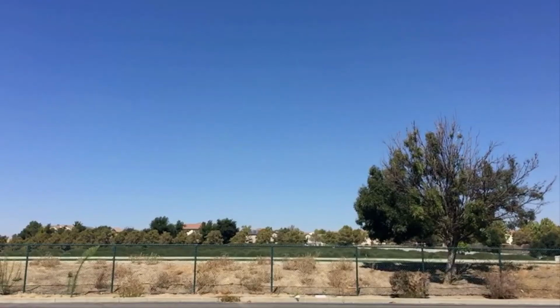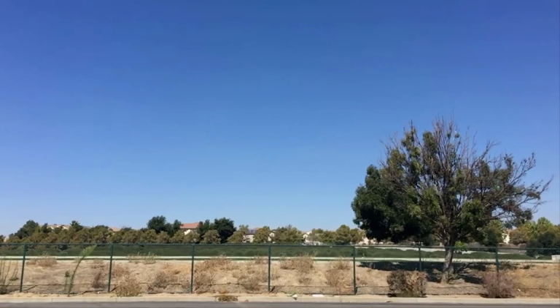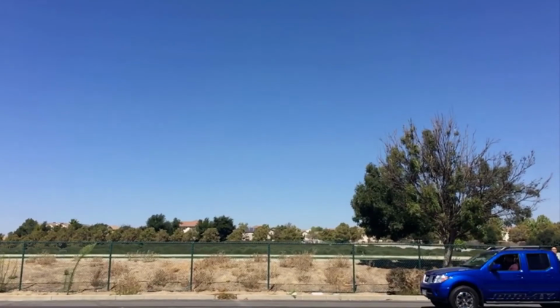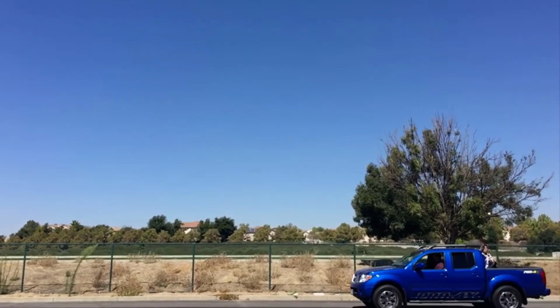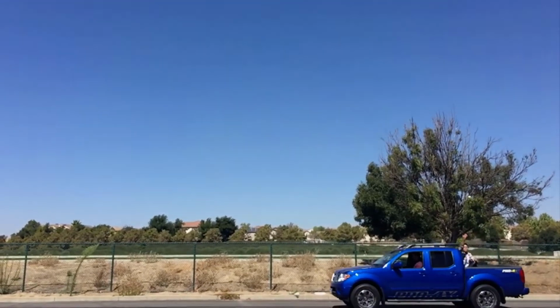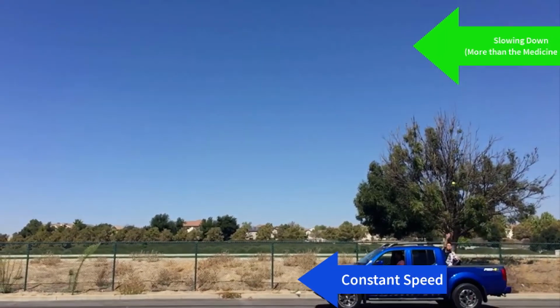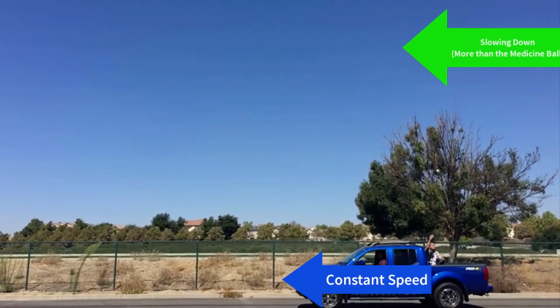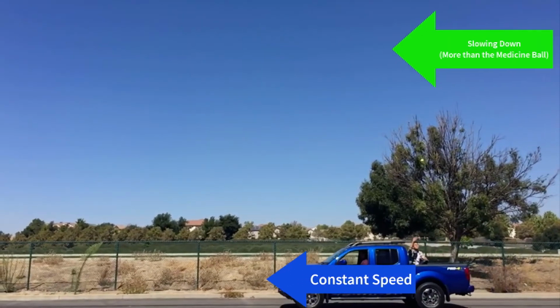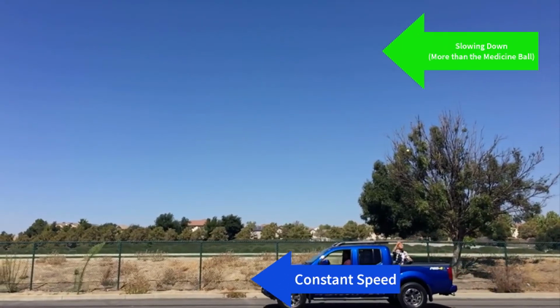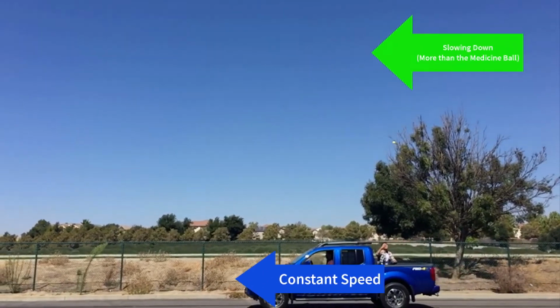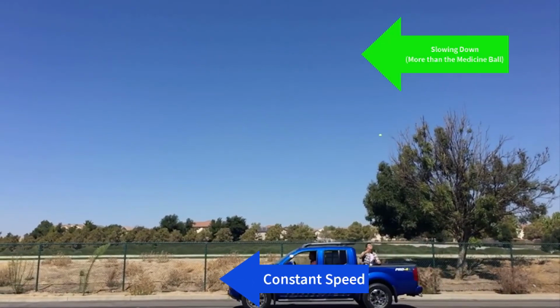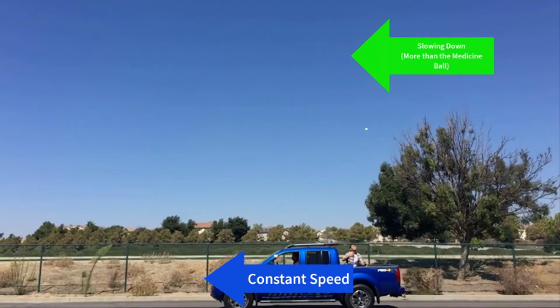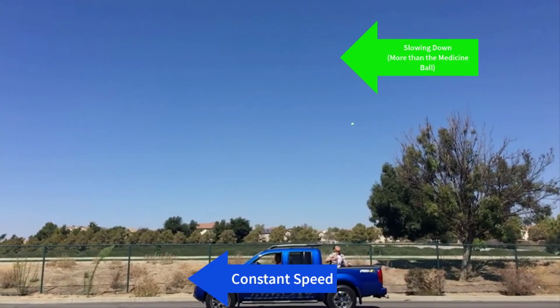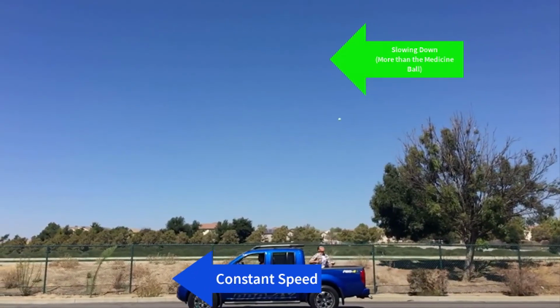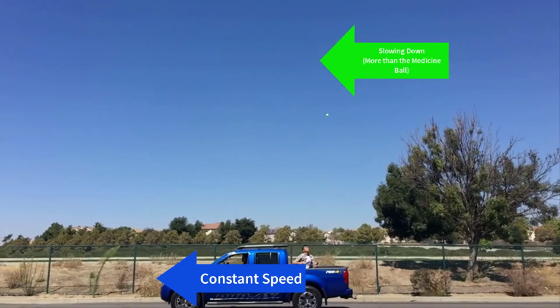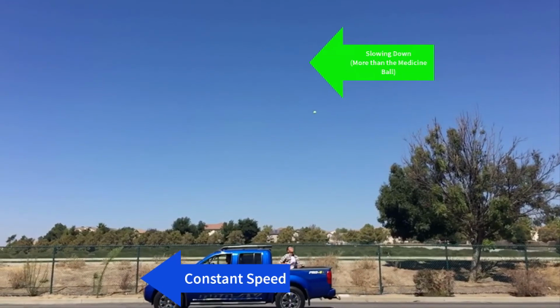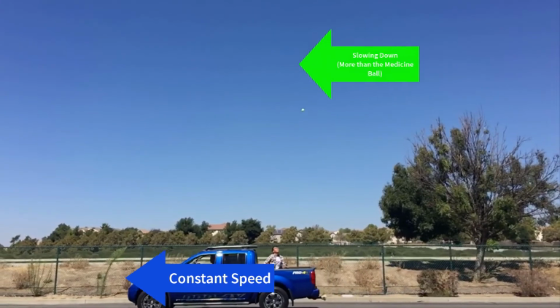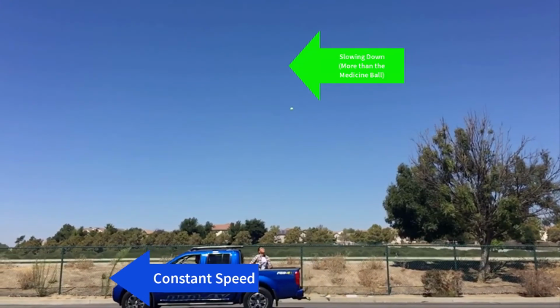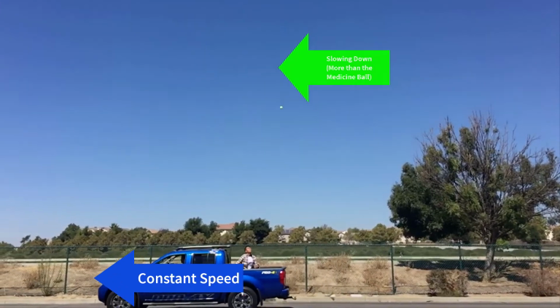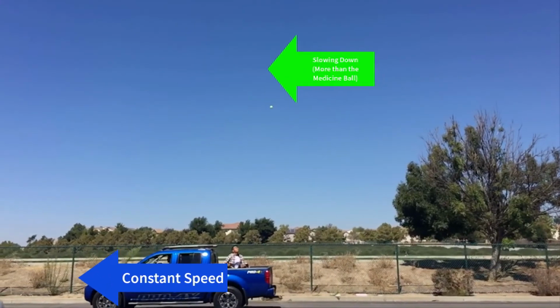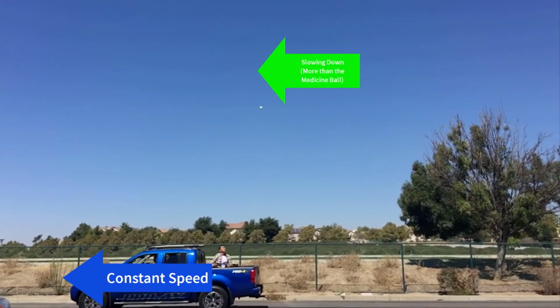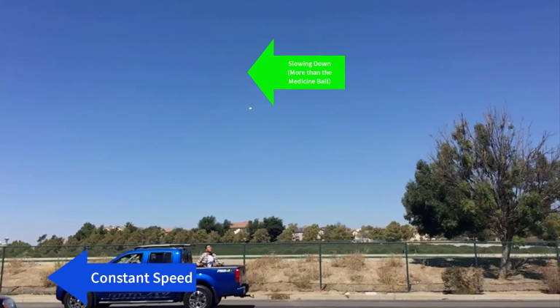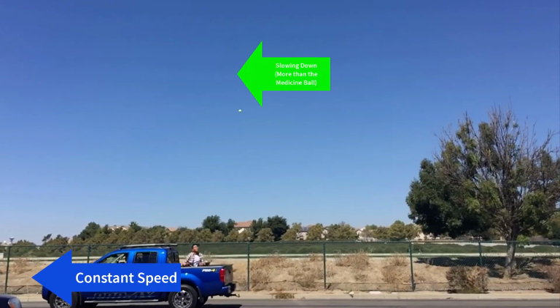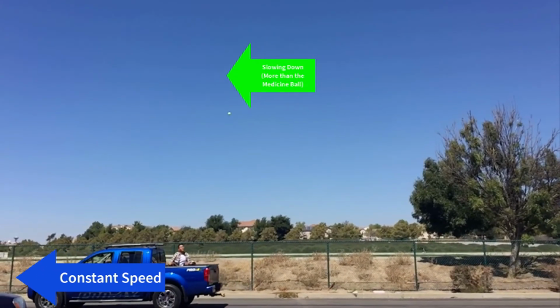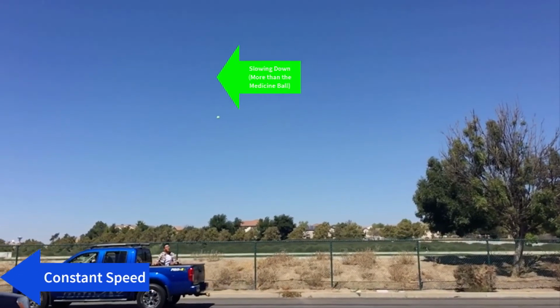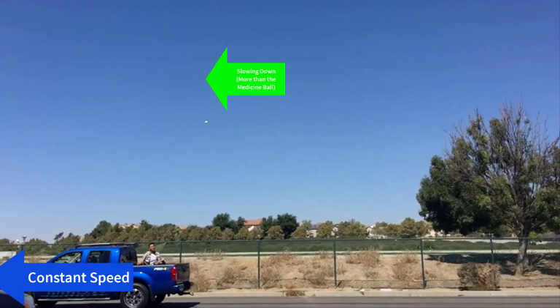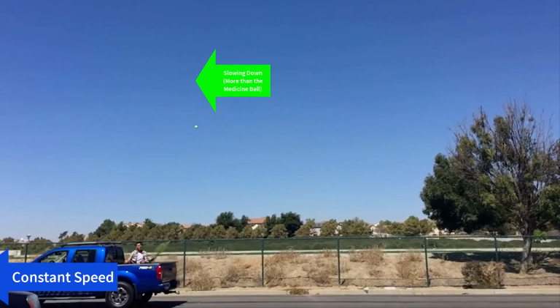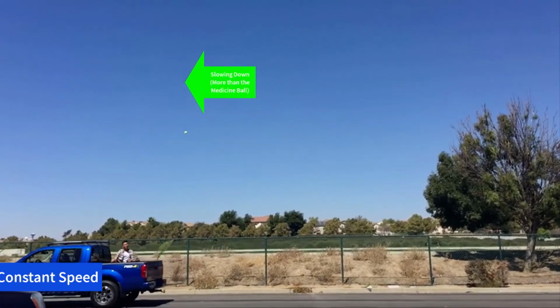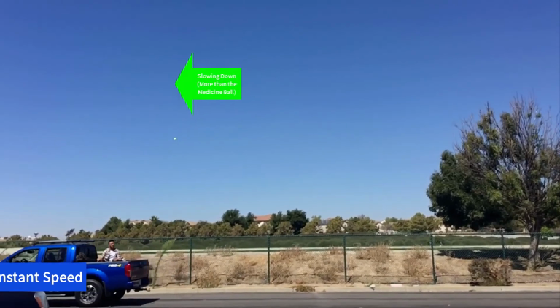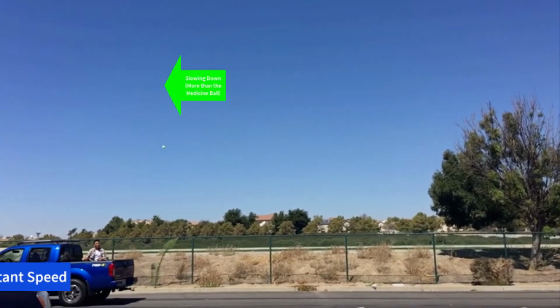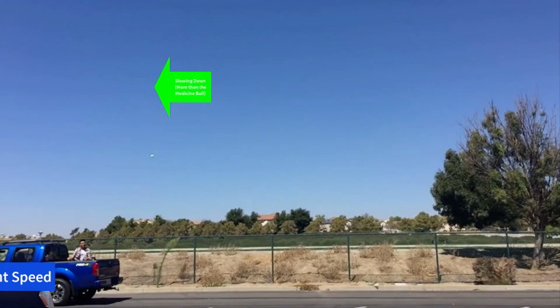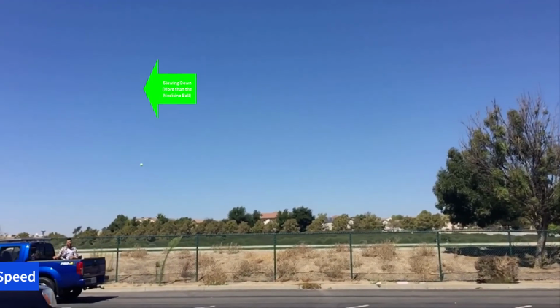So then why did the tennis ball fly back? It didn't actually fly back — it just slowed down a lot. It has much less mass, so the force of air resistance can slow it down a lot more than the medicine ball. This means that the ball is now traveling slower than the truck and it gets left behind.